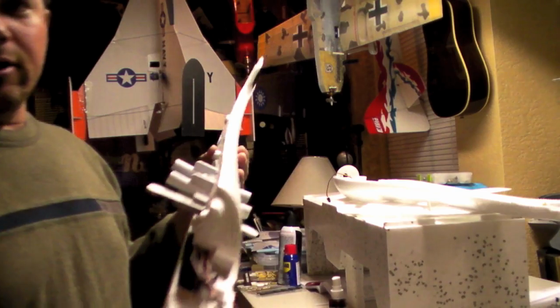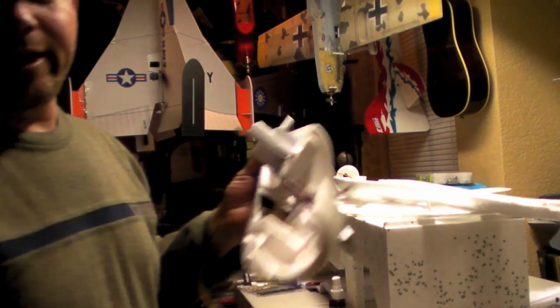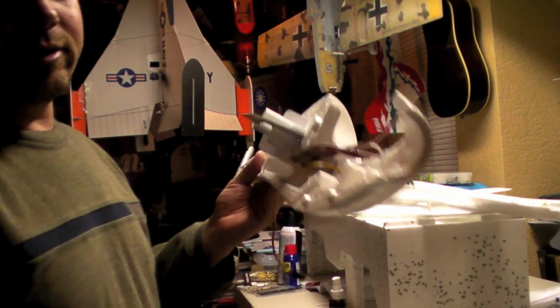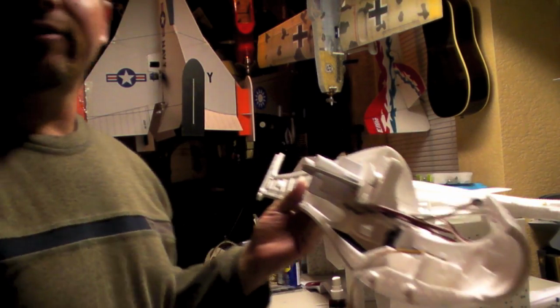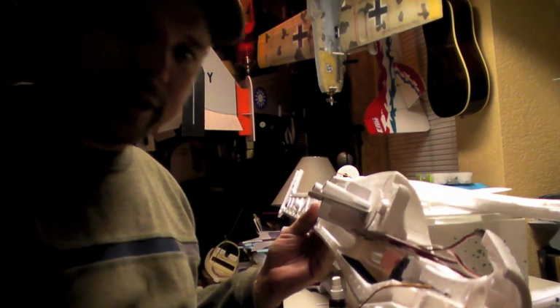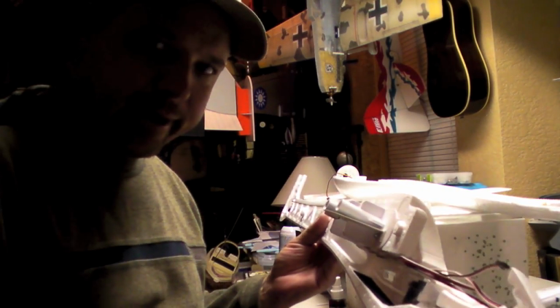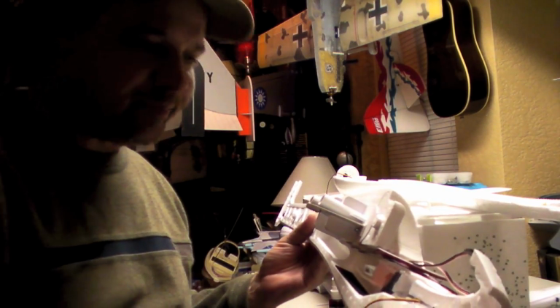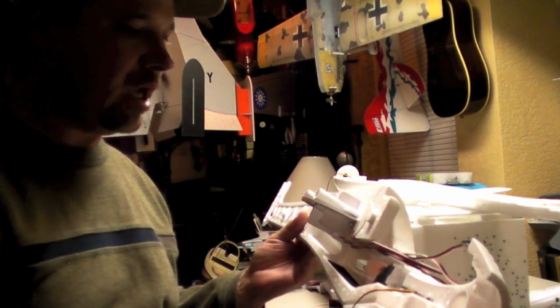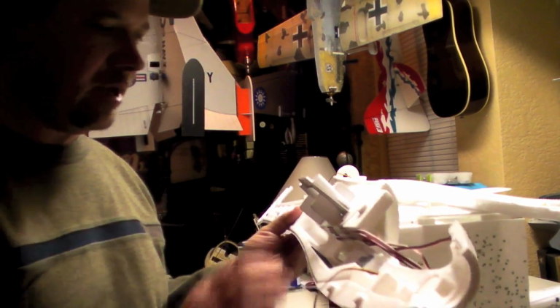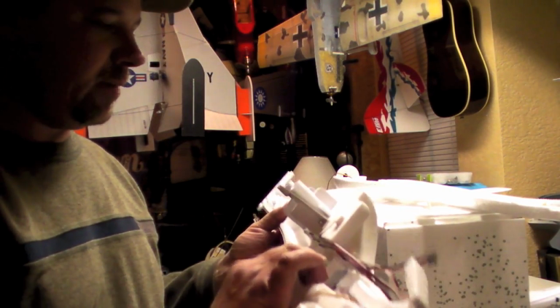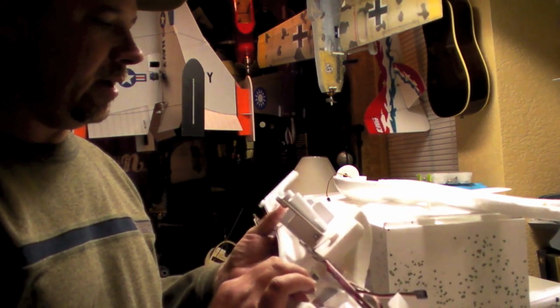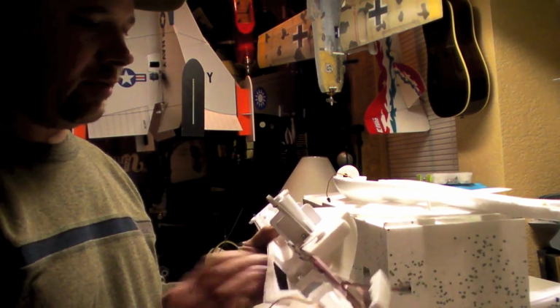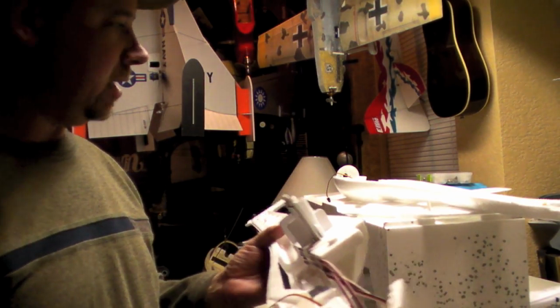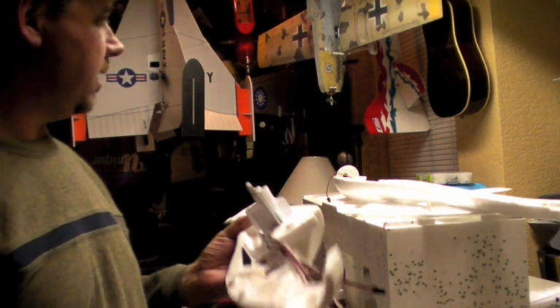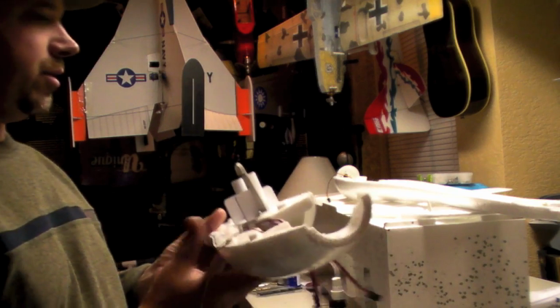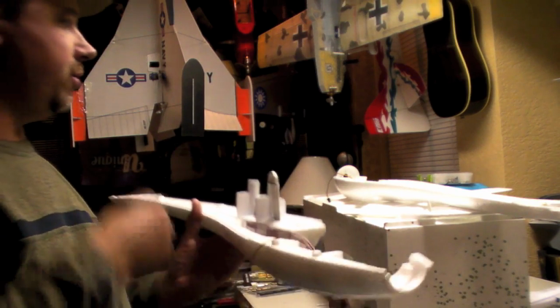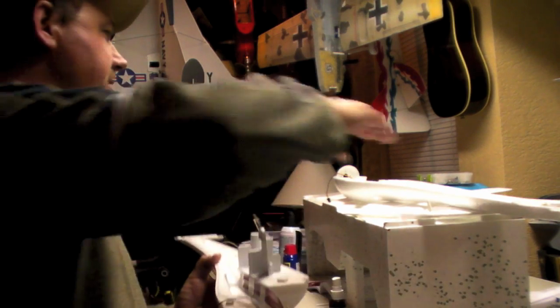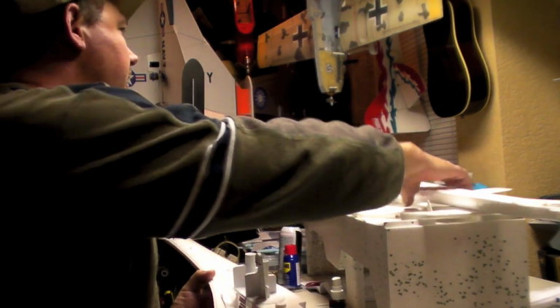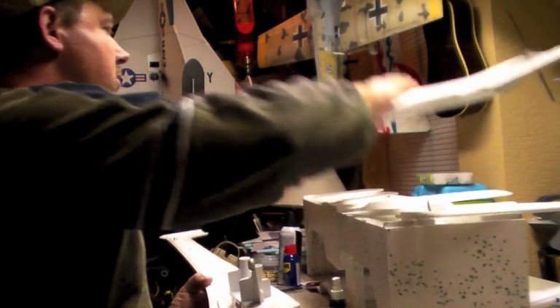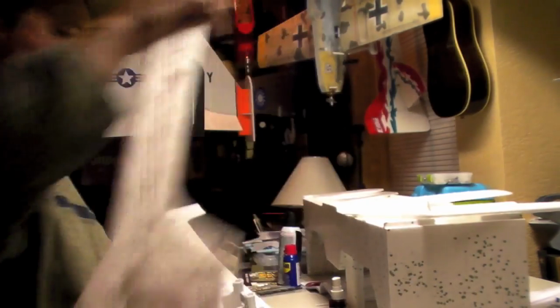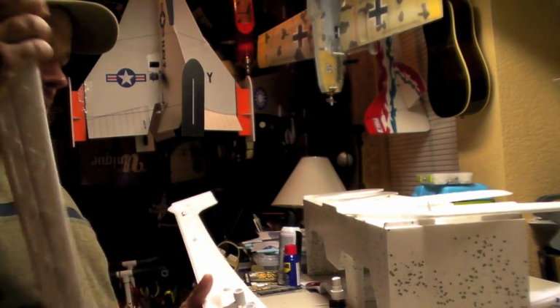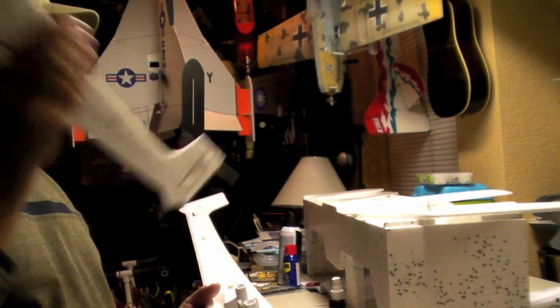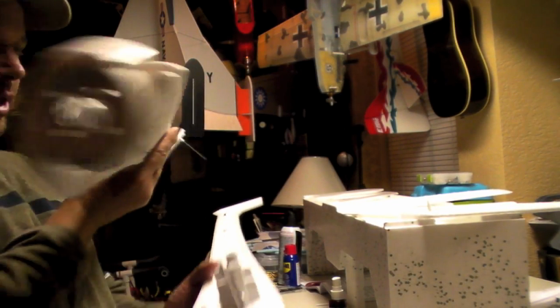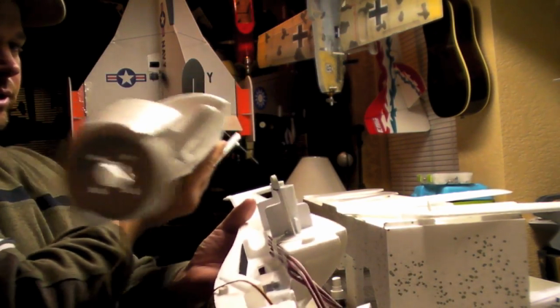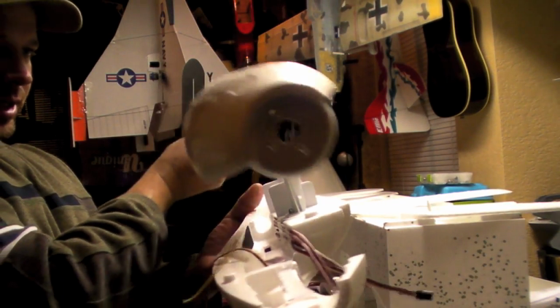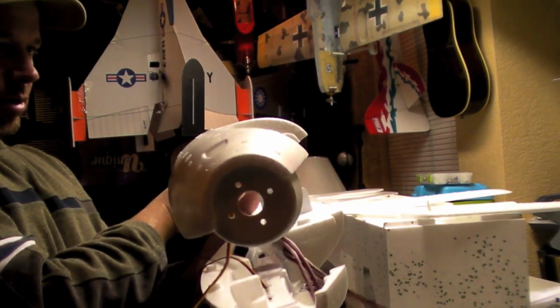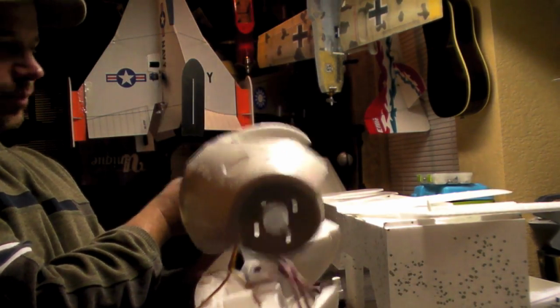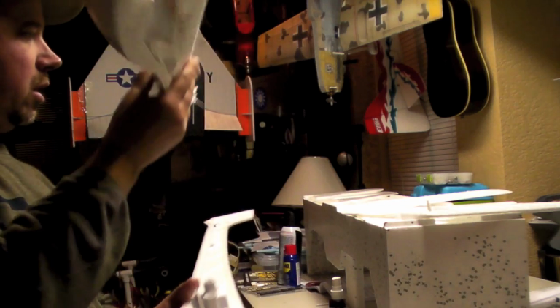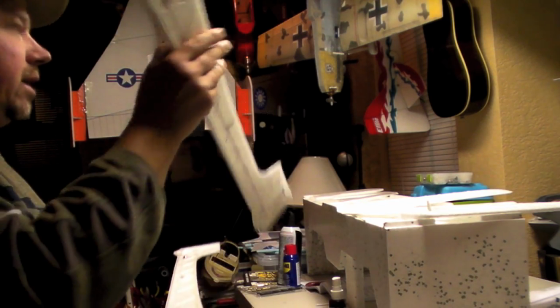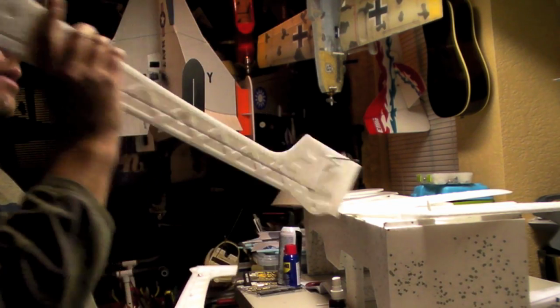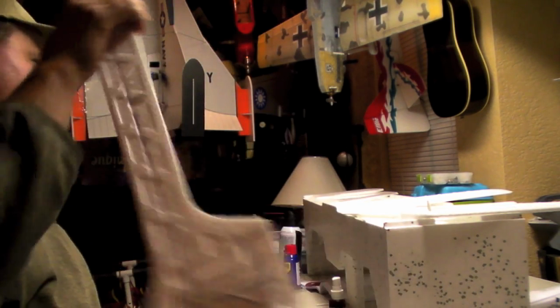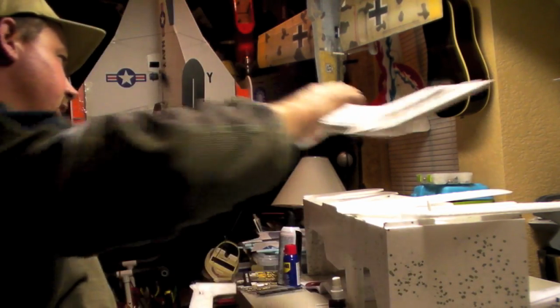I just wanted to give you the update of where I'm at now before I seal up the two fuselage halves together like this. I'll give you a rundown on what I've got completed so far.